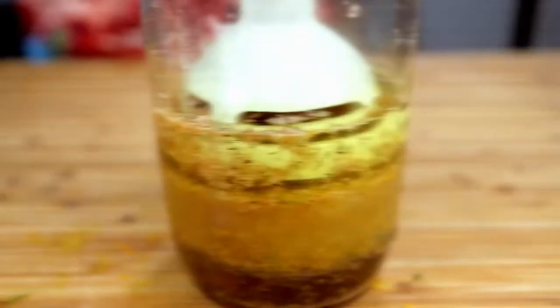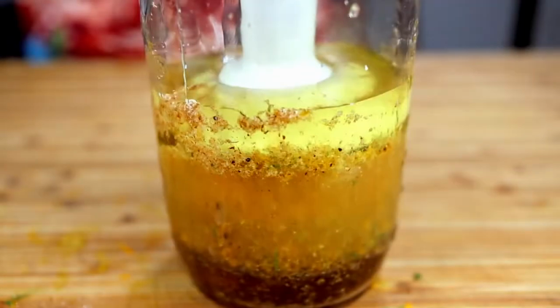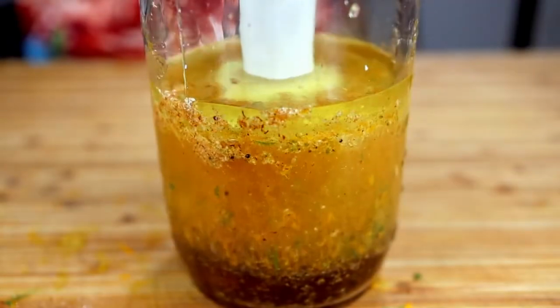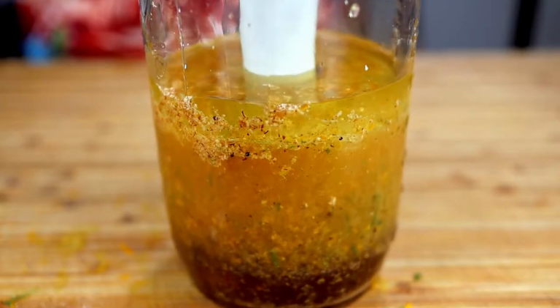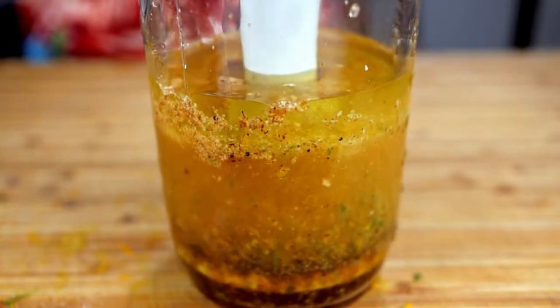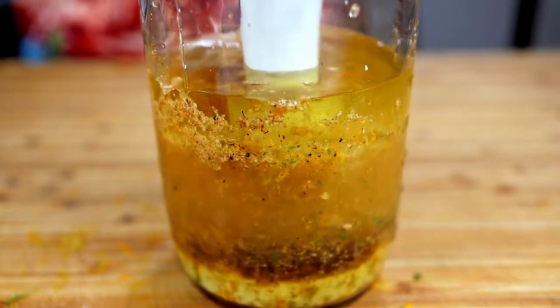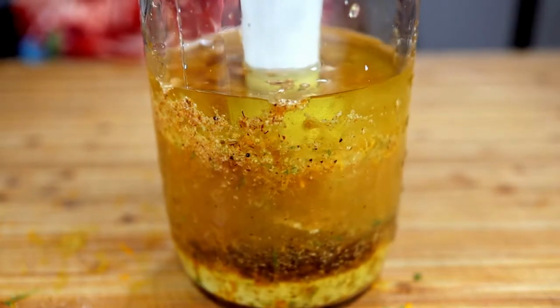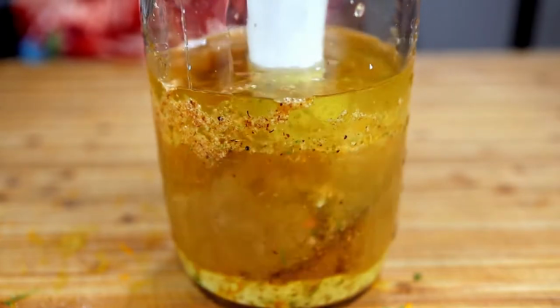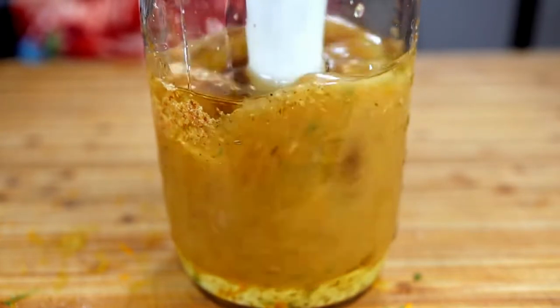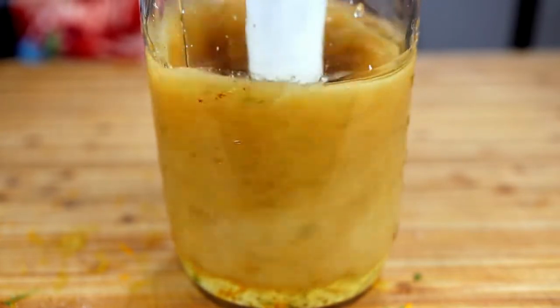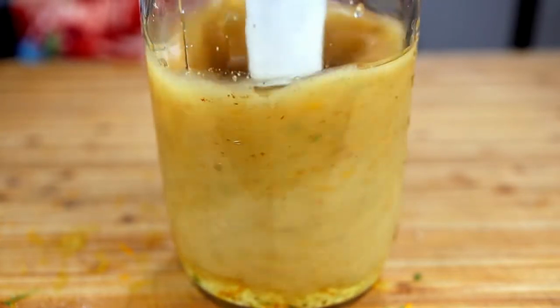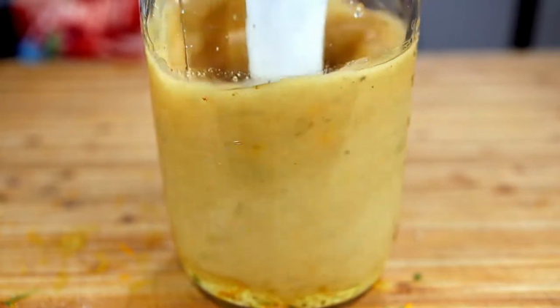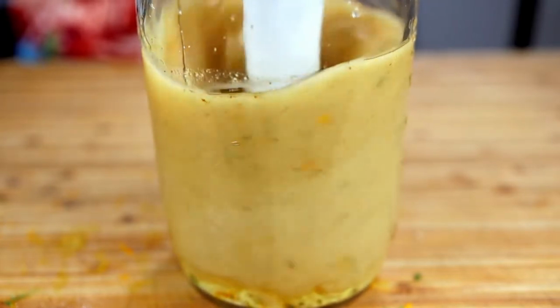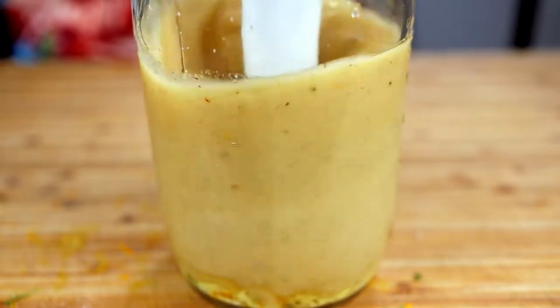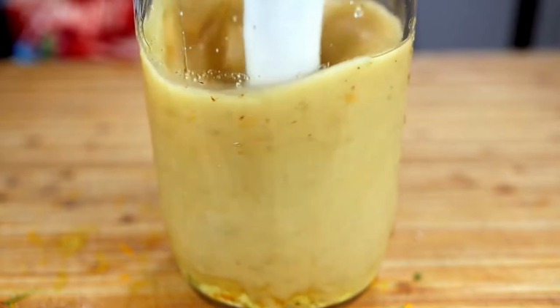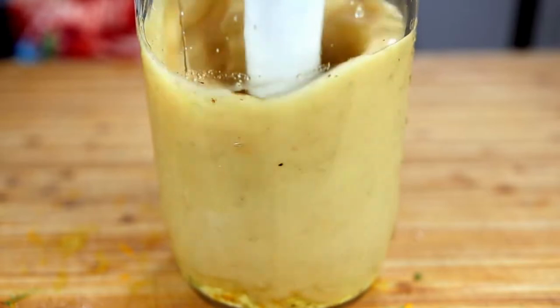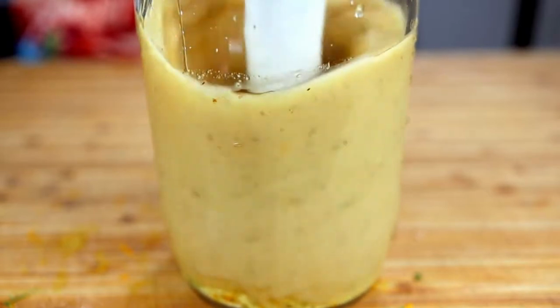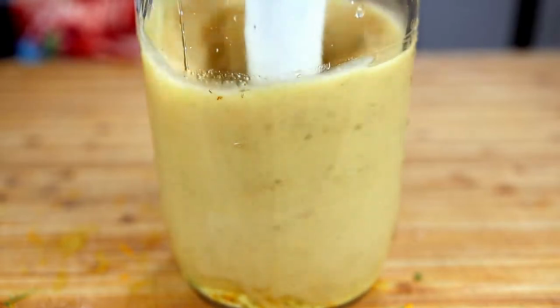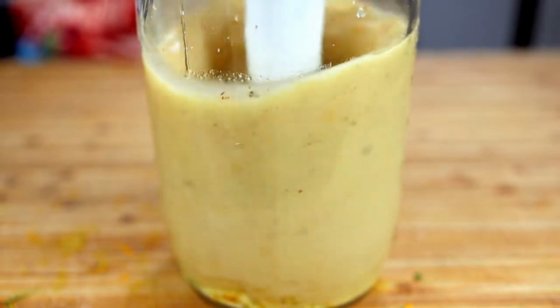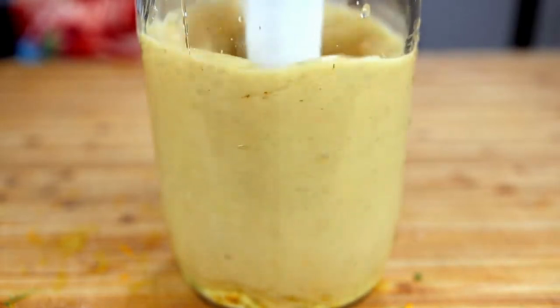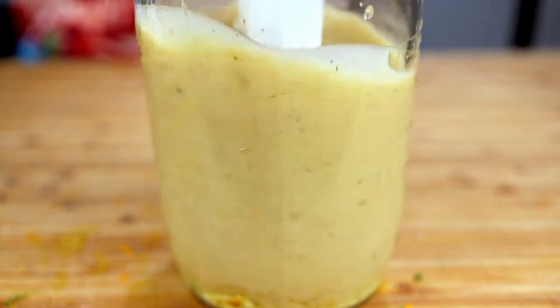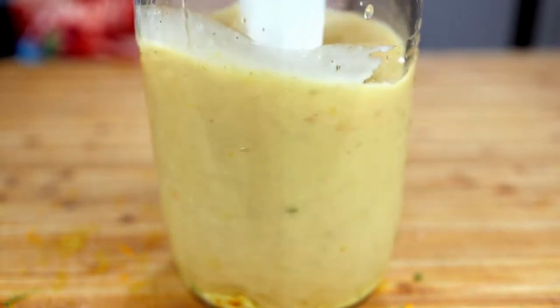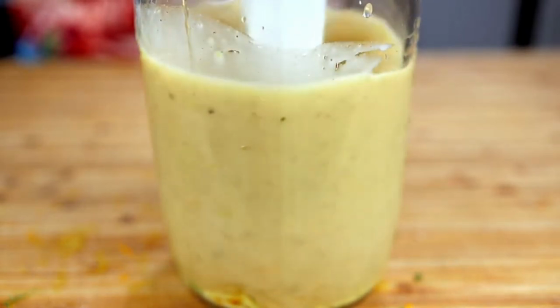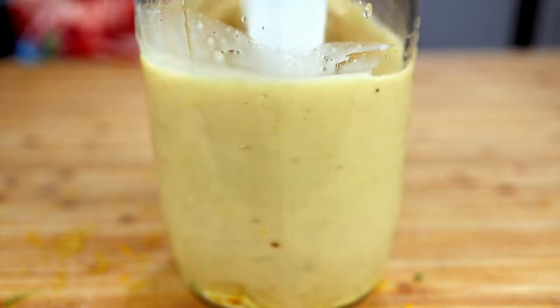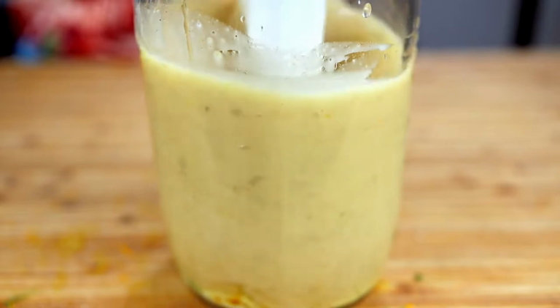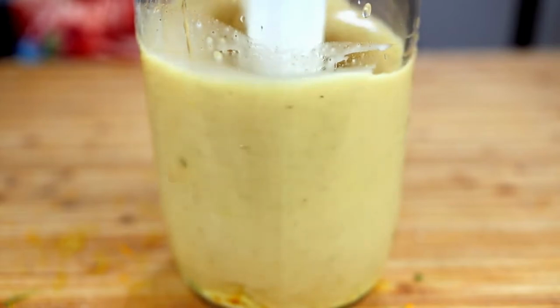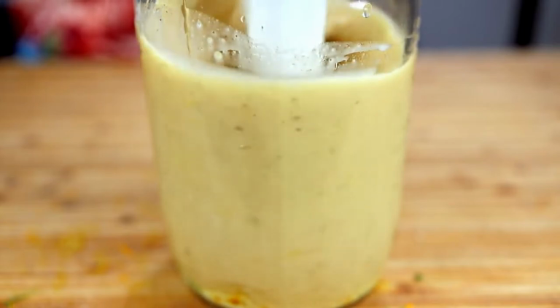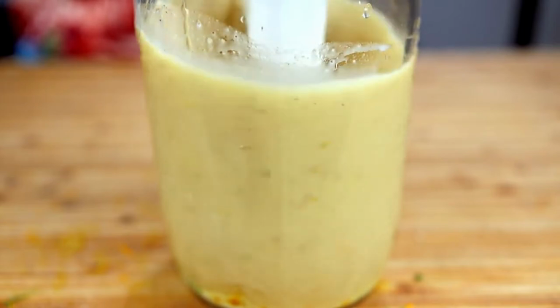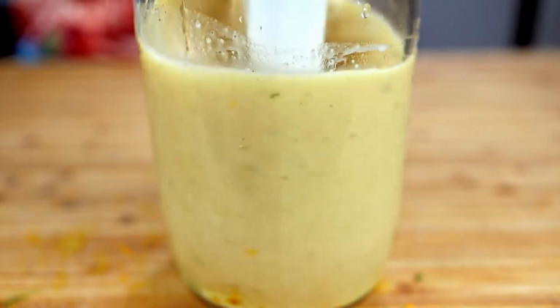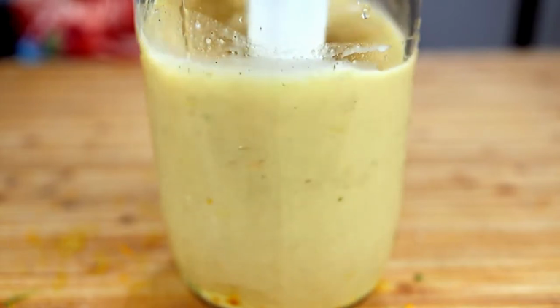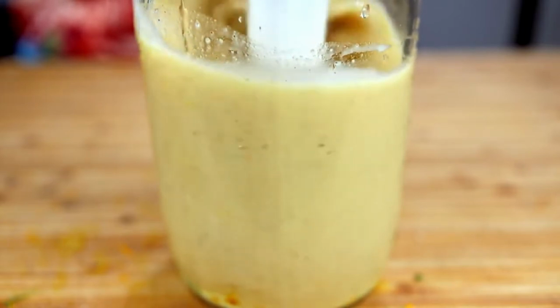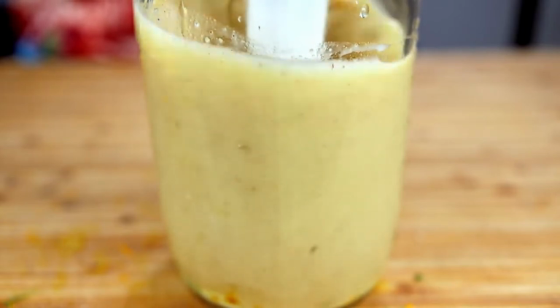Now get your stick blender and give it a good thorough mixing. This method is one of the easiest ways to make a vinaigrette.